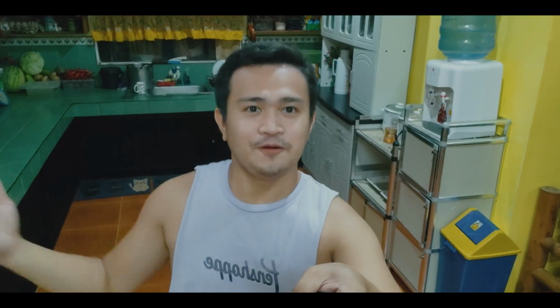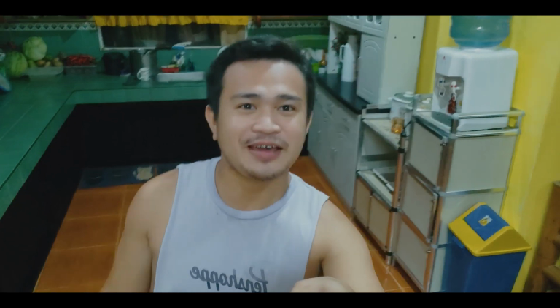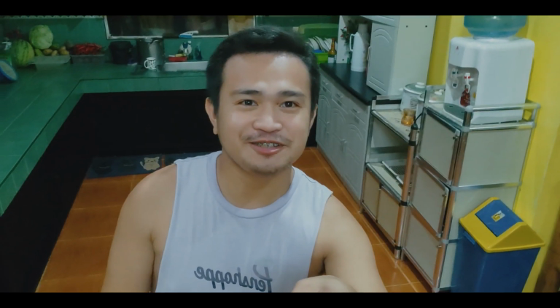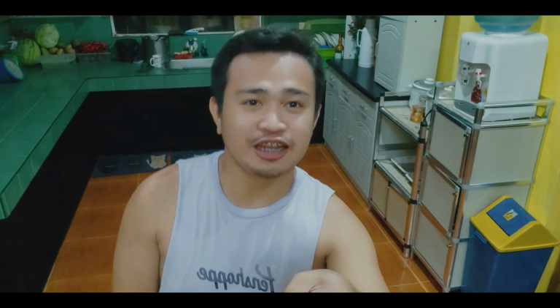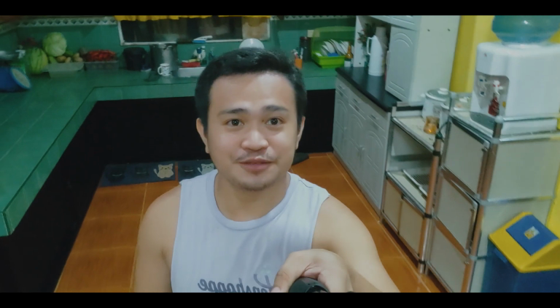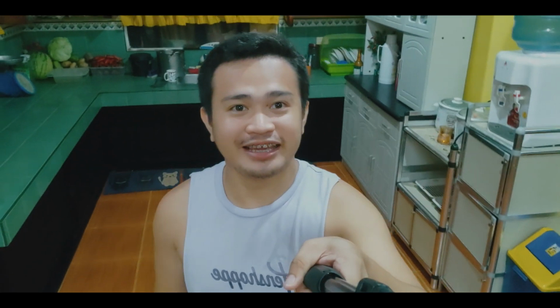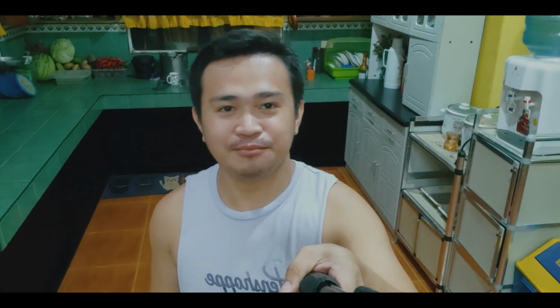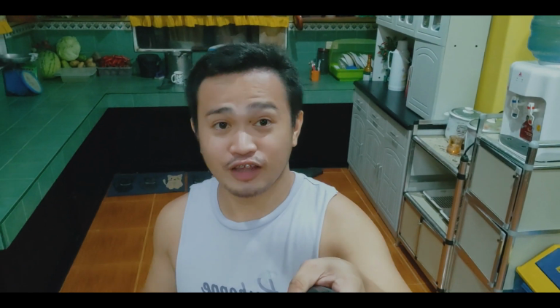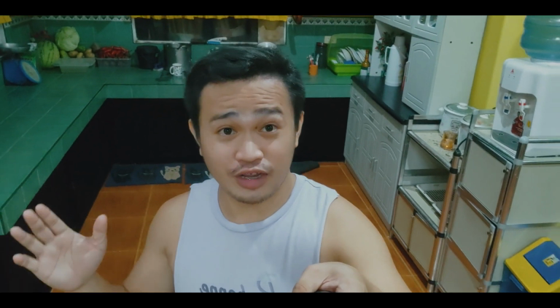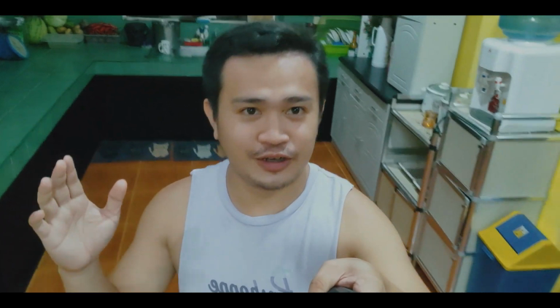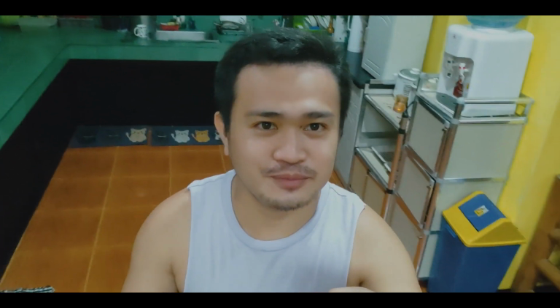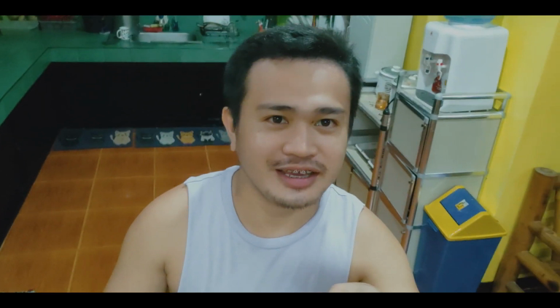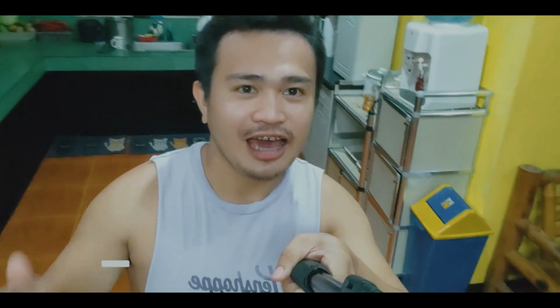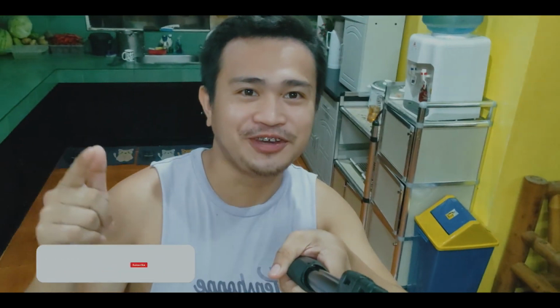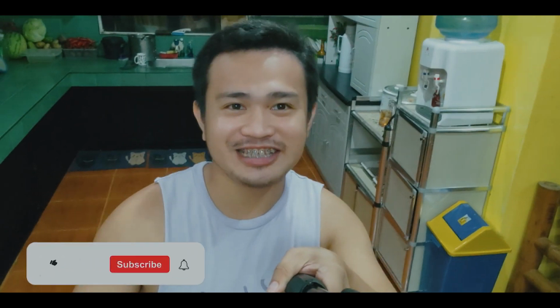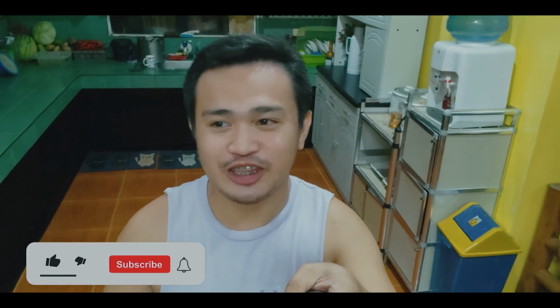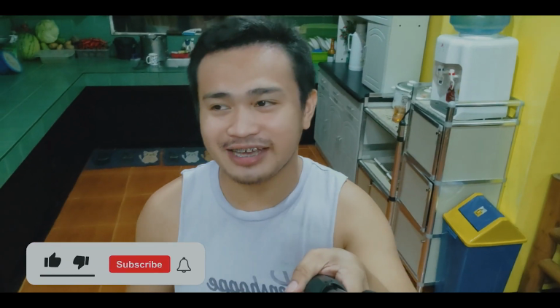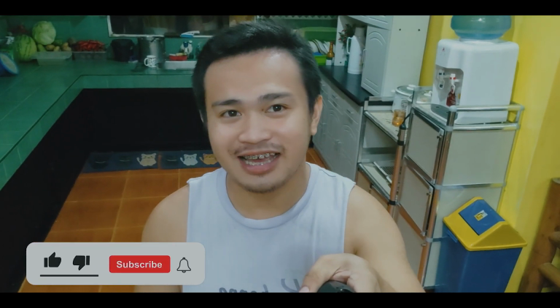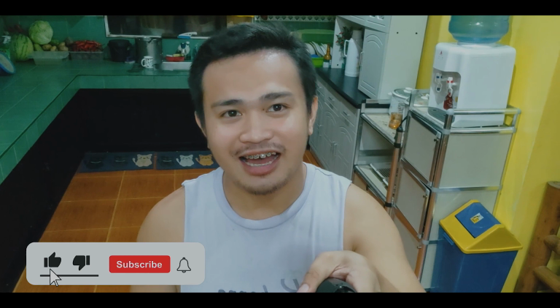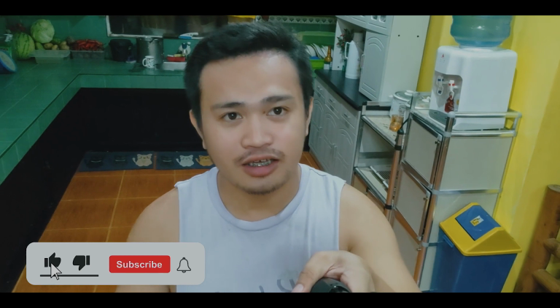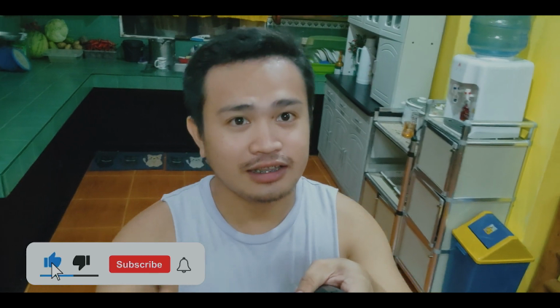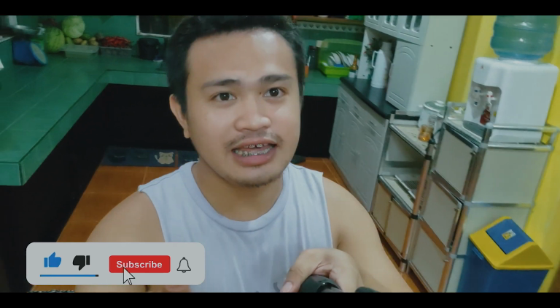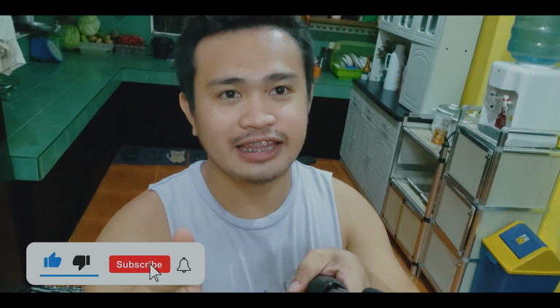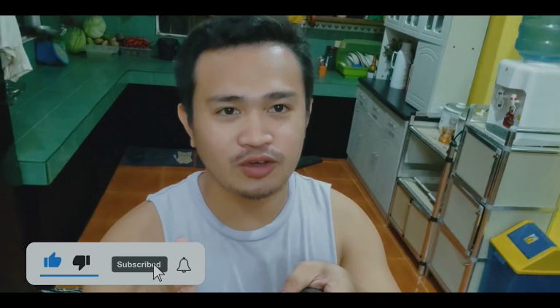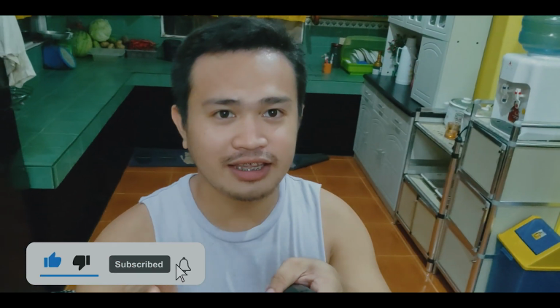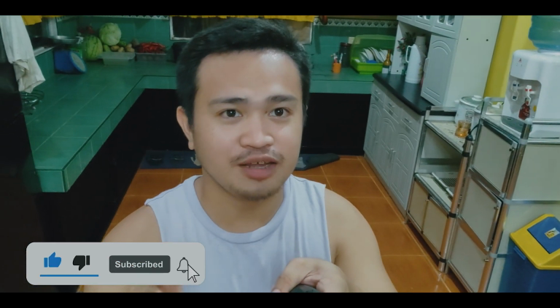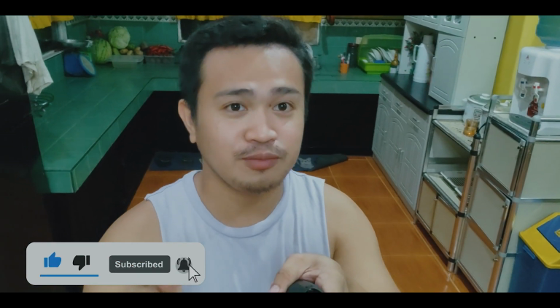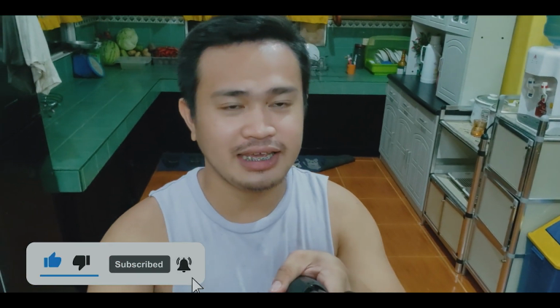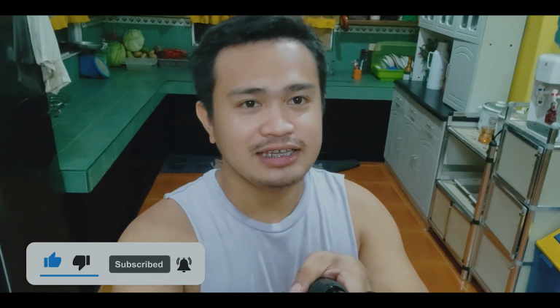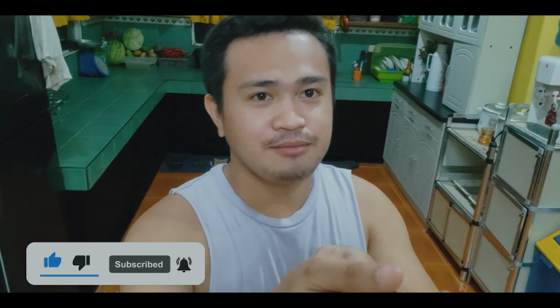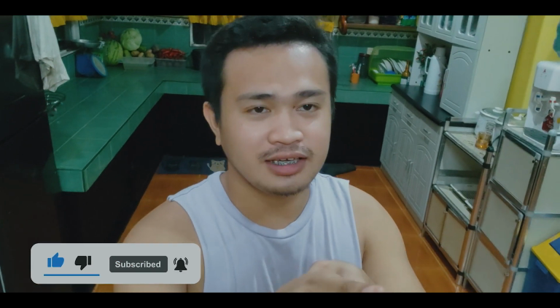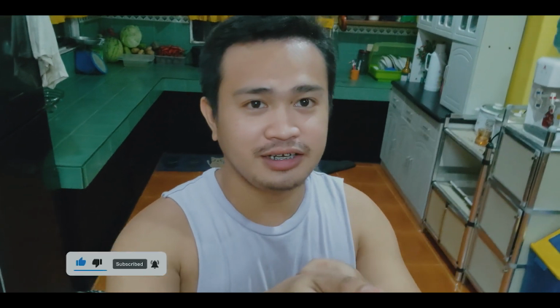What's up guys? It's me again. I'm Lucky Spark and I'm back again for another YouTube vlog. For today's video guys, ay titignan natin yung ating tanim ng mulberry sa aming garden.